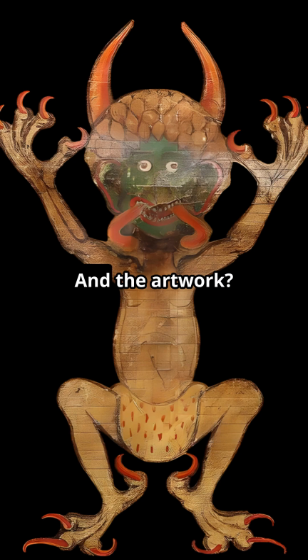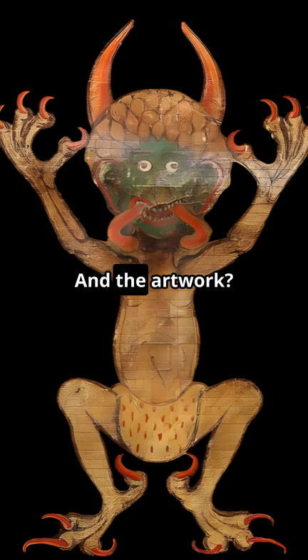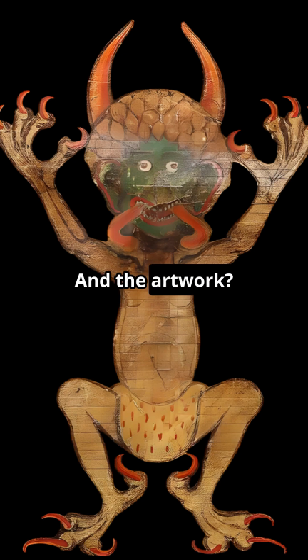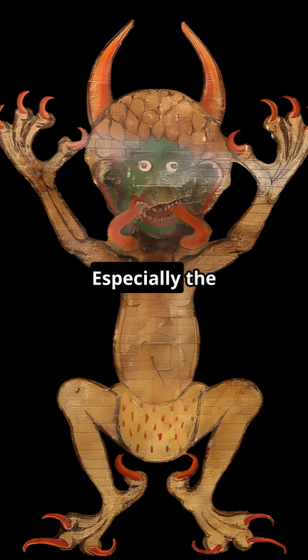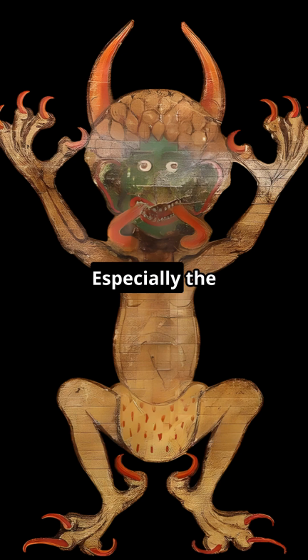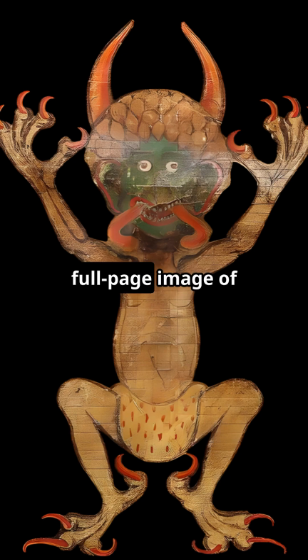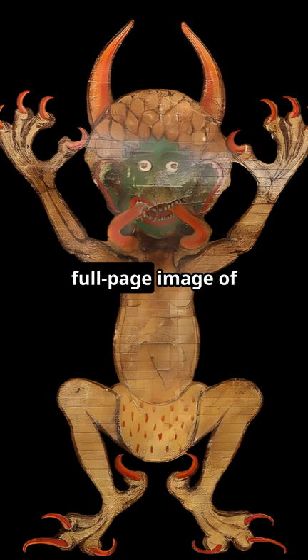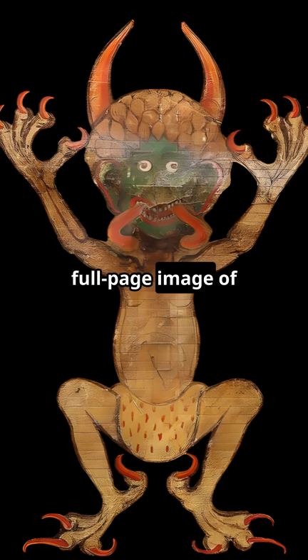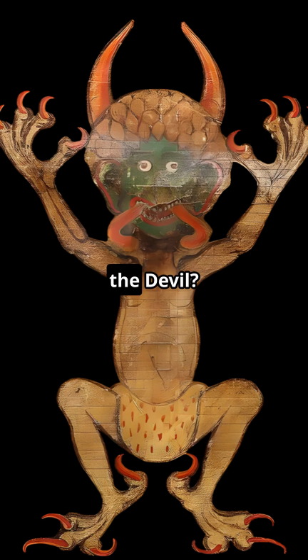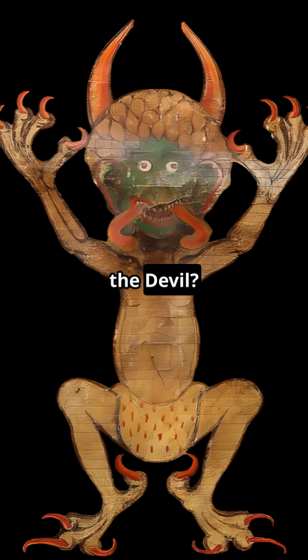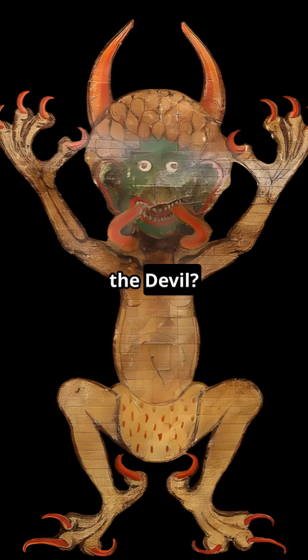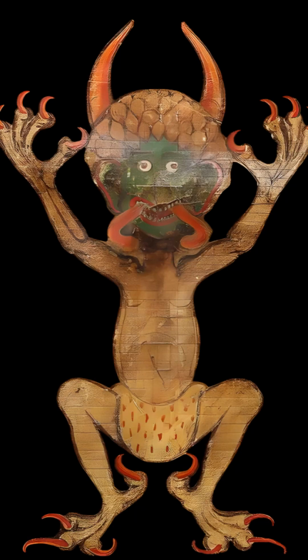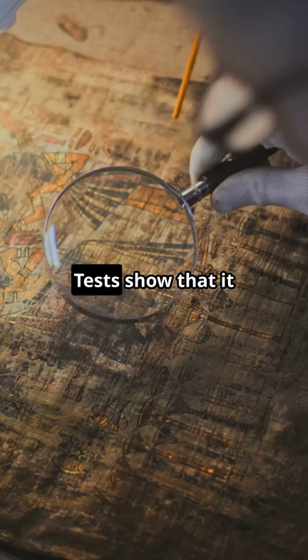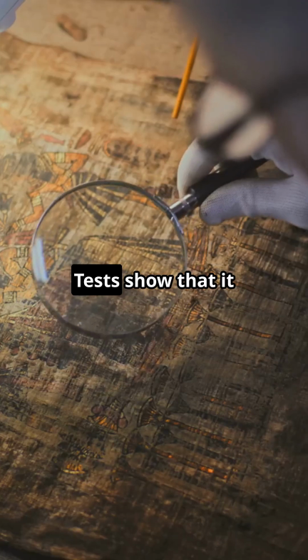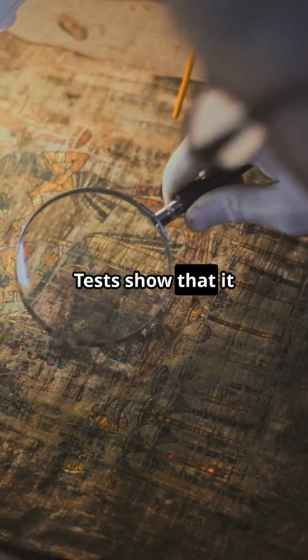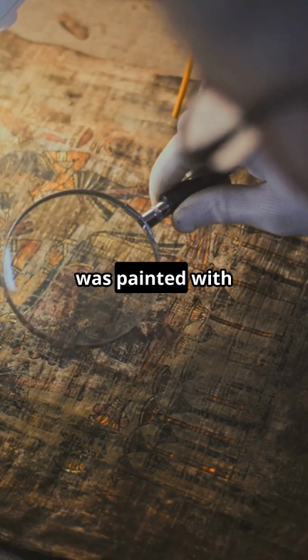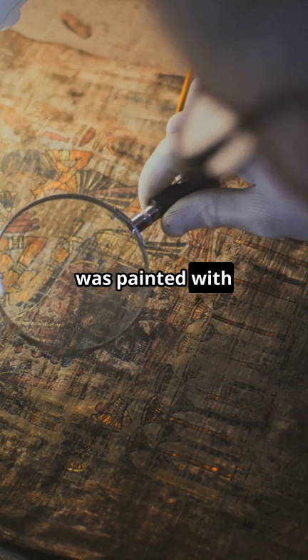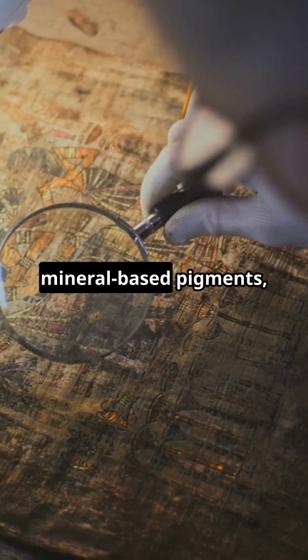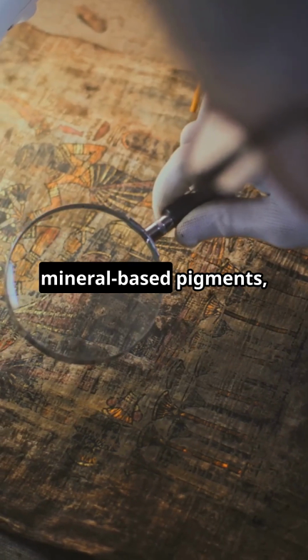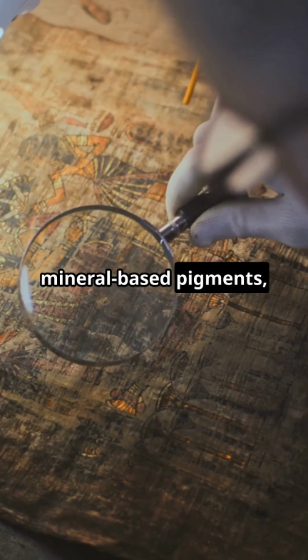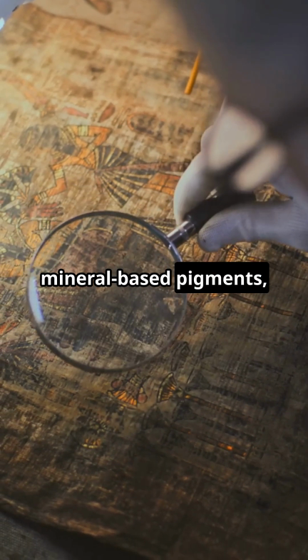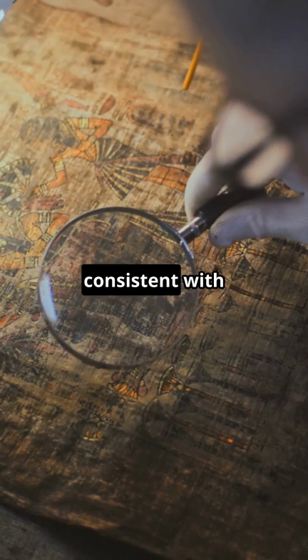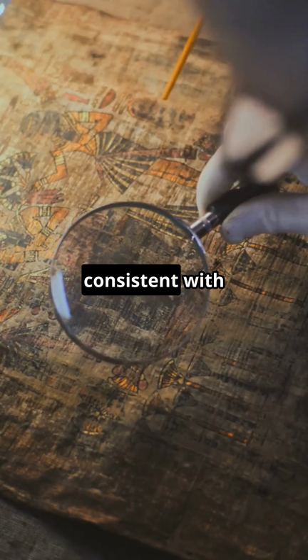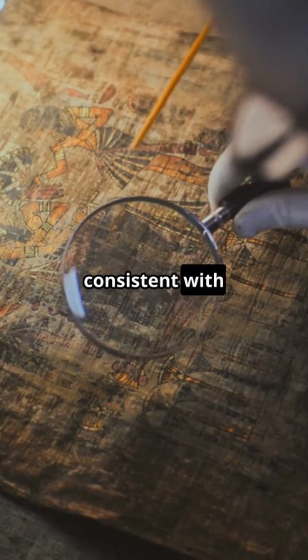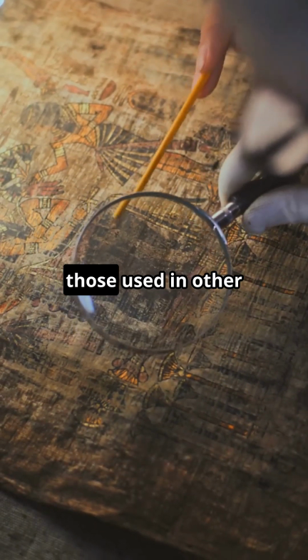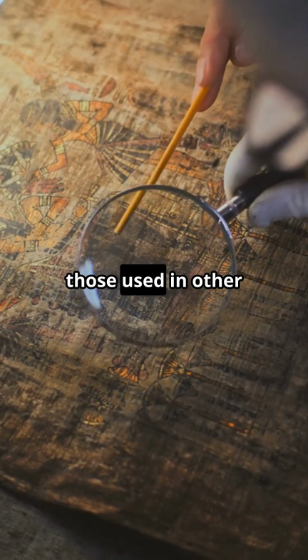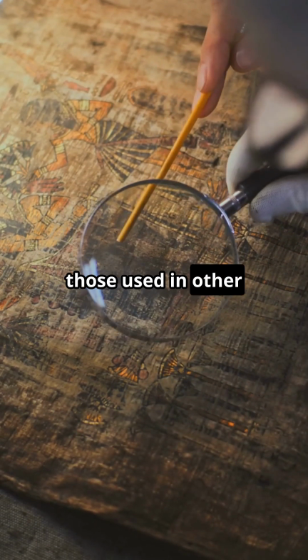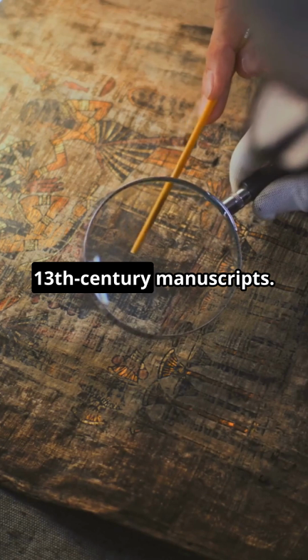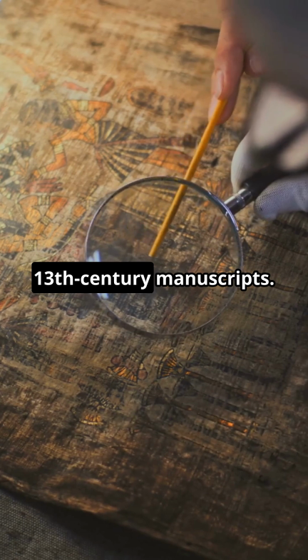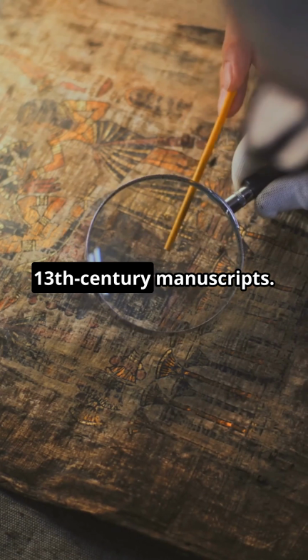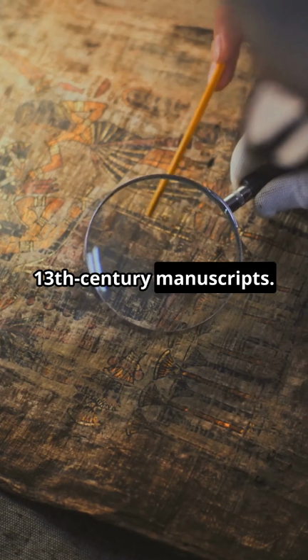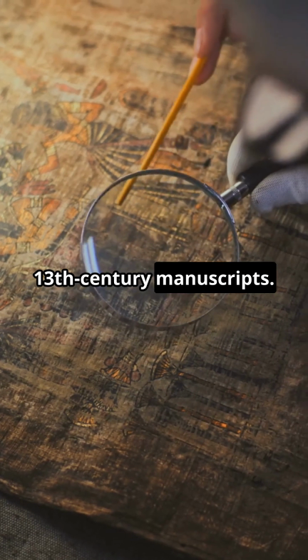And the artwork, especially the full-page image of the devil — tests show that it was painted with mineral-based pigments, consistent with those used in other 13th-century manuscripts.